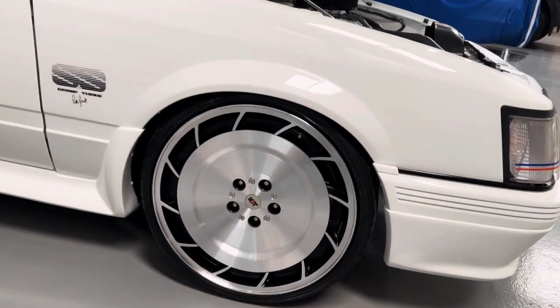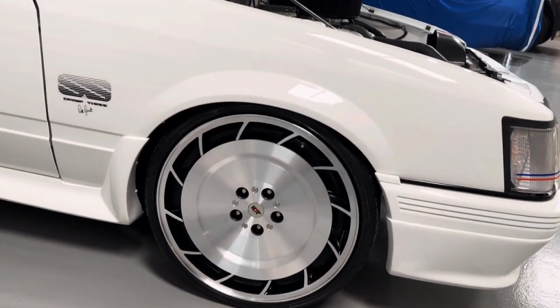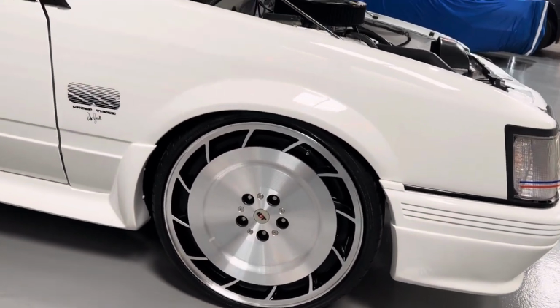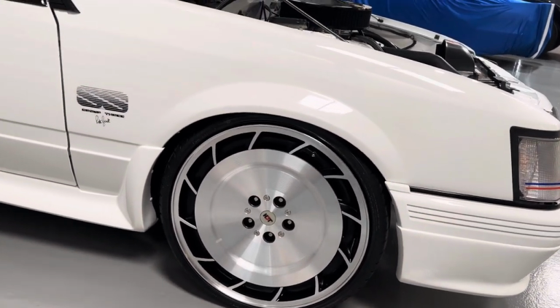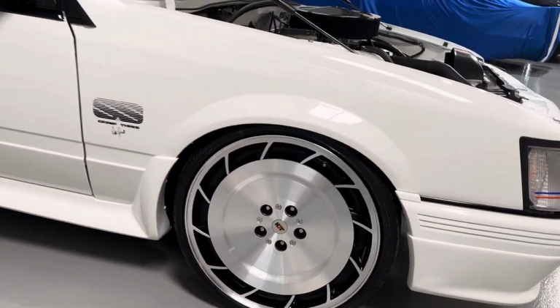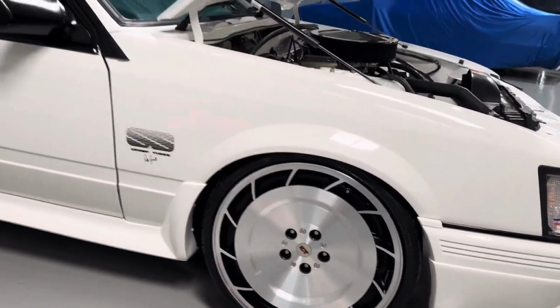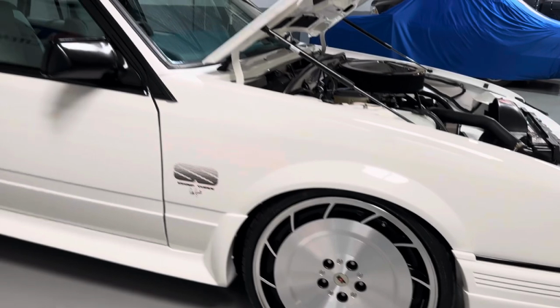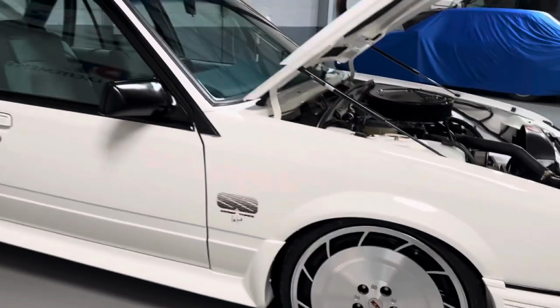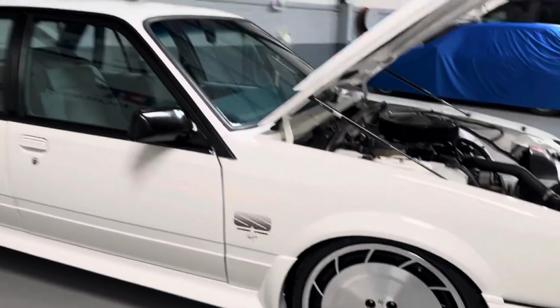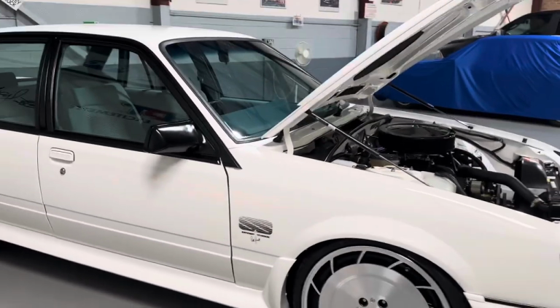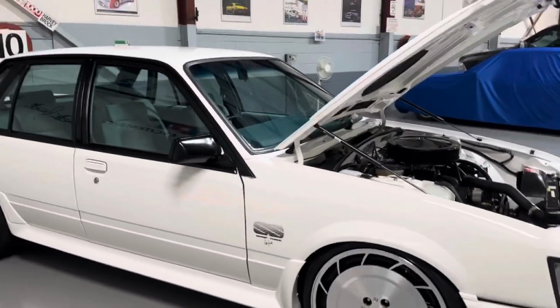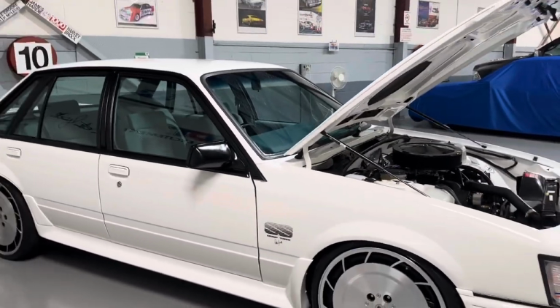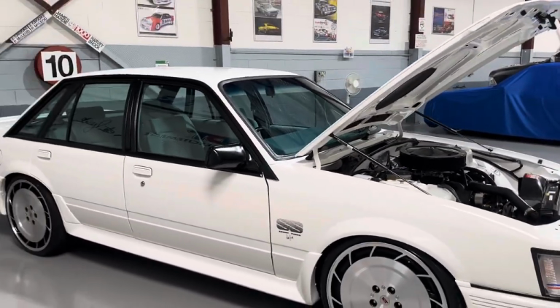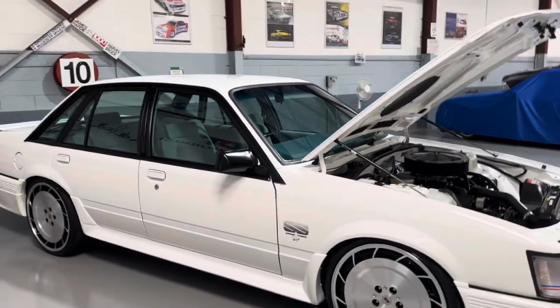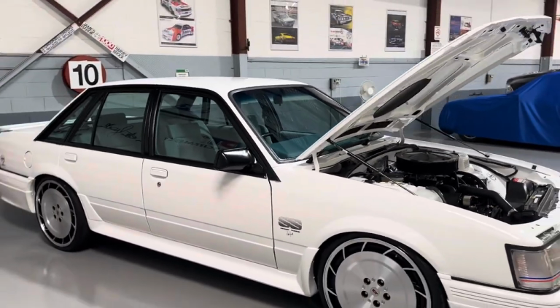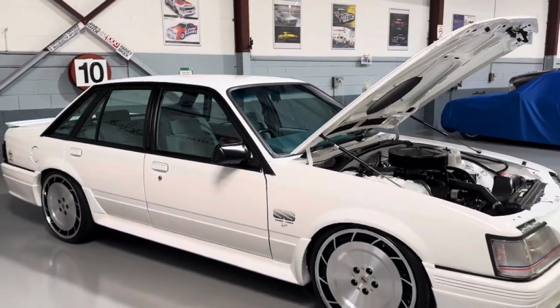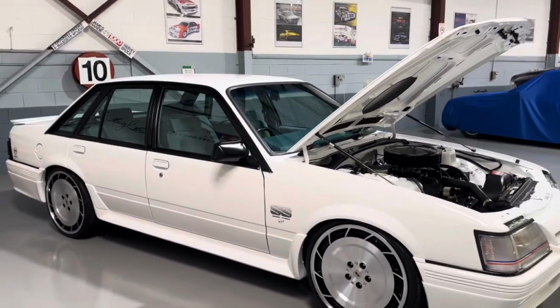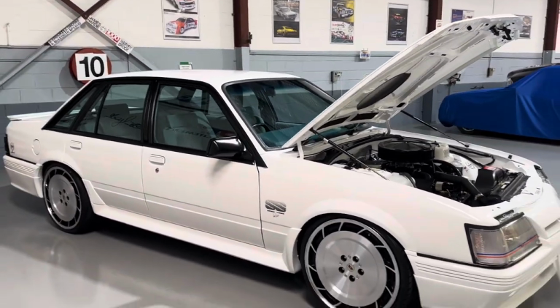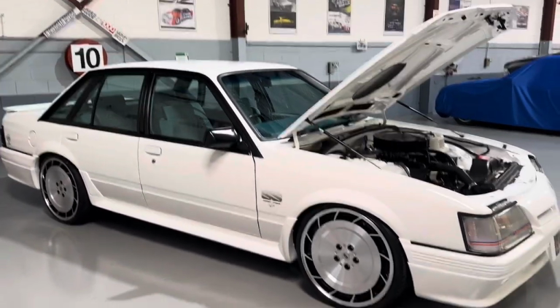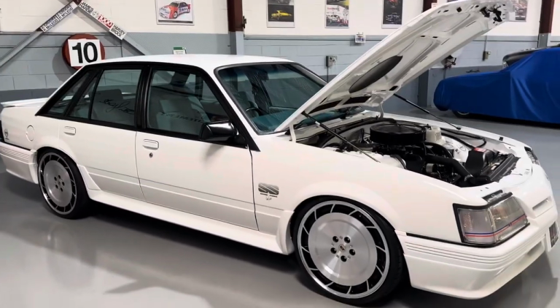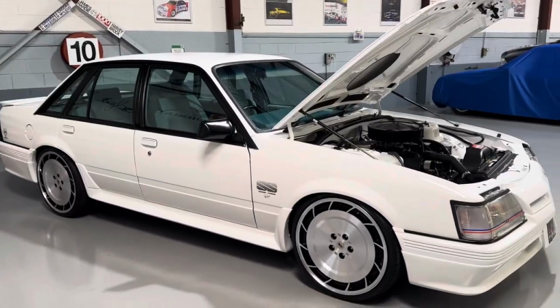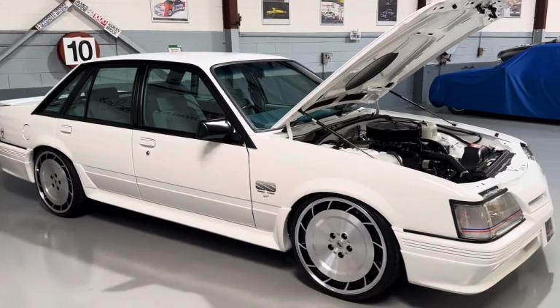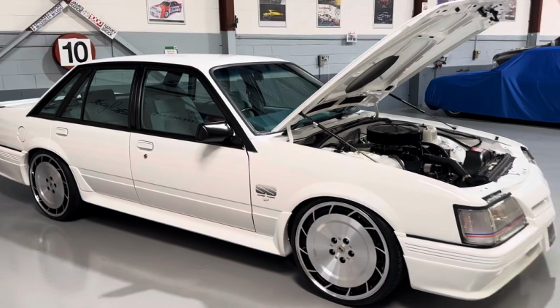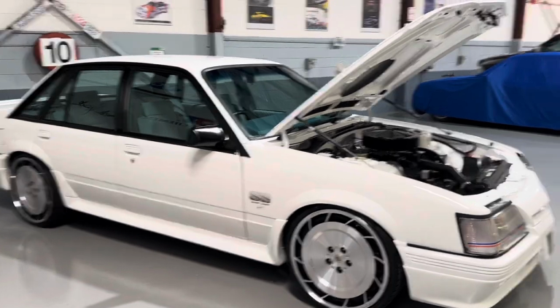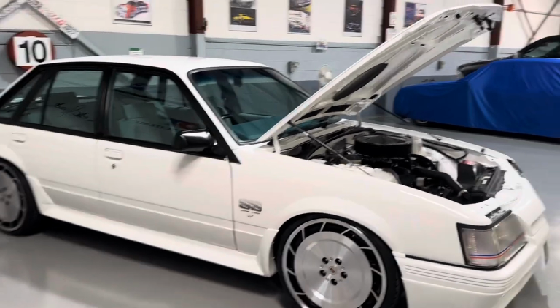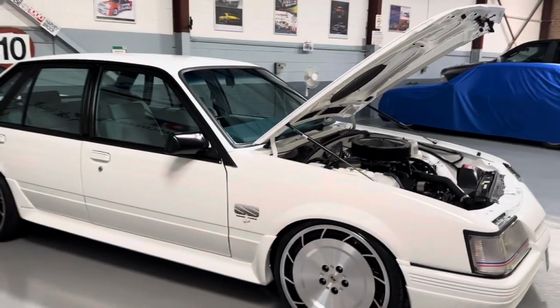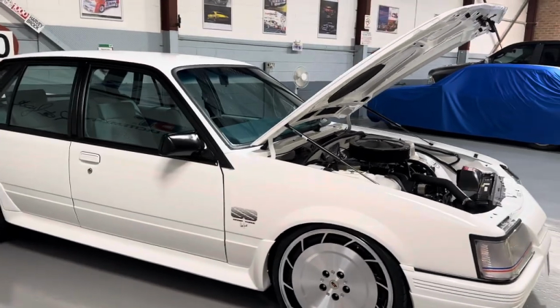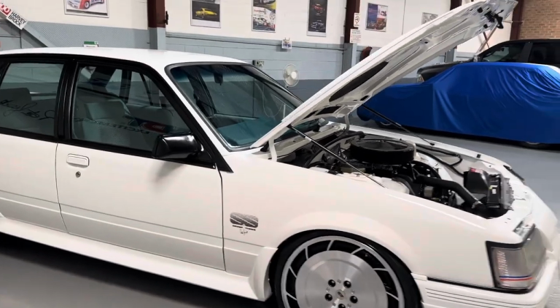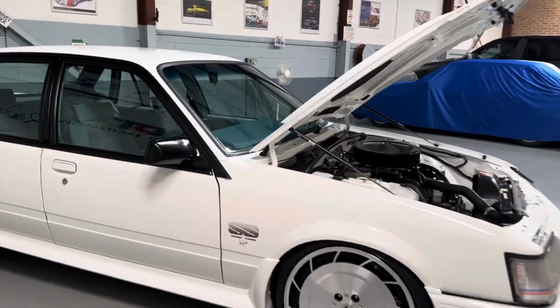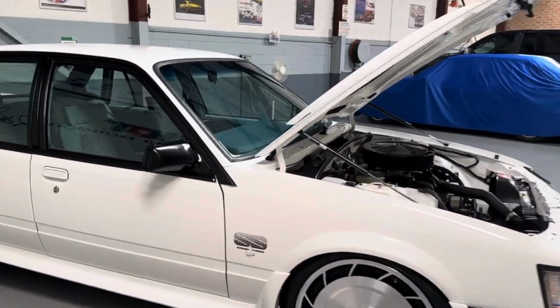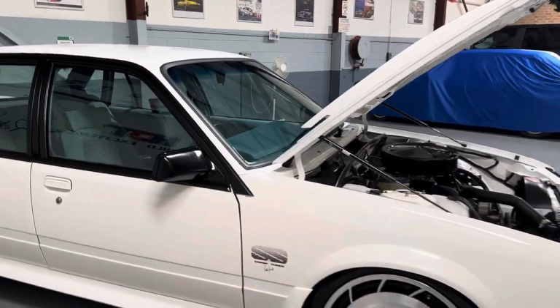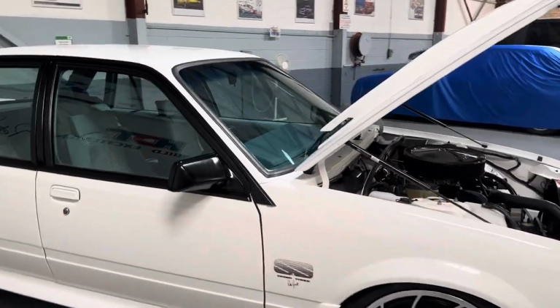They've got a real low stance. Yeah, it's got the sports description. Let's just get a shot back here, mate. They just look a treat in the white. Looks good in the white. And the trim is brand new.